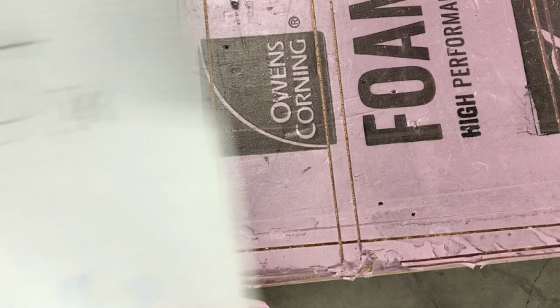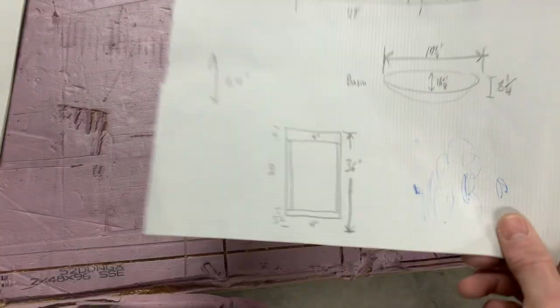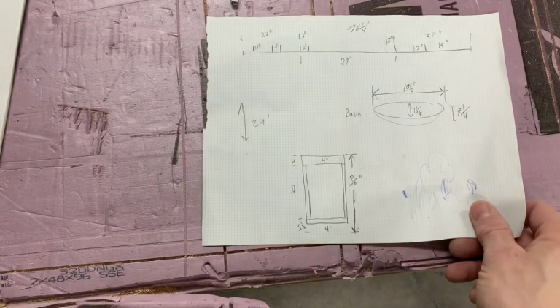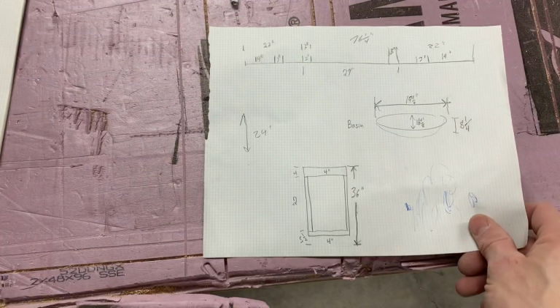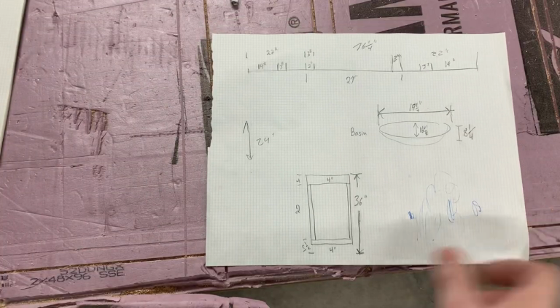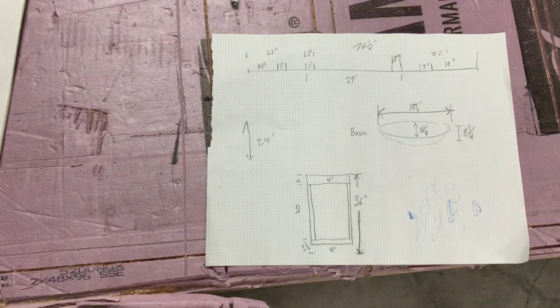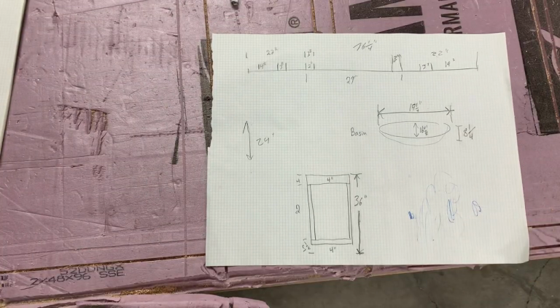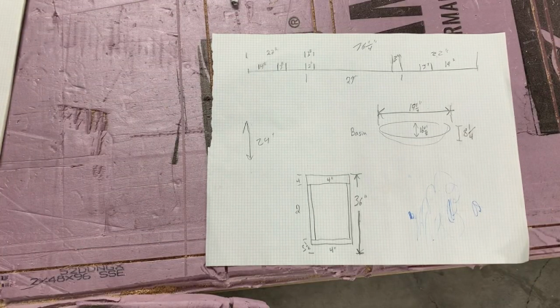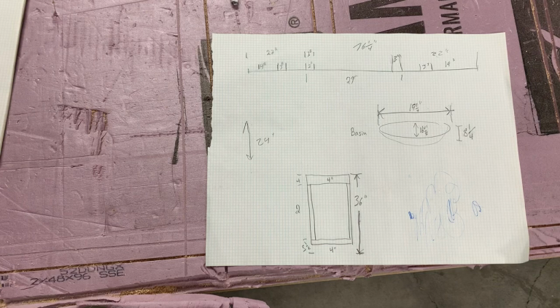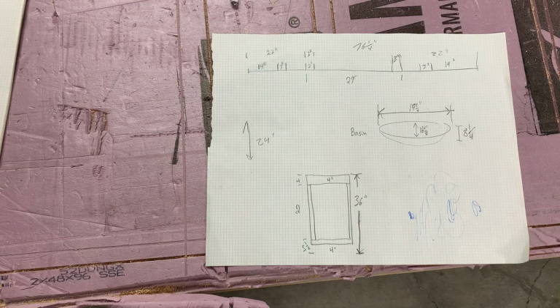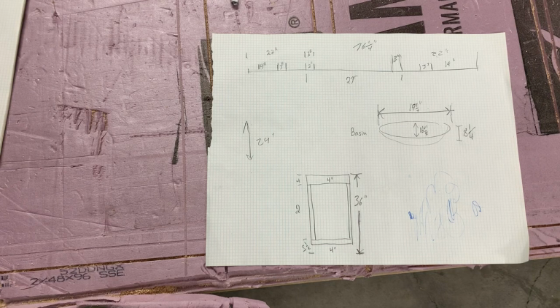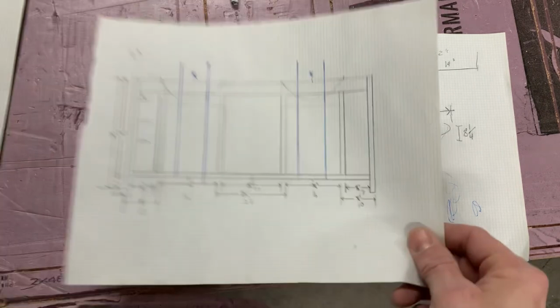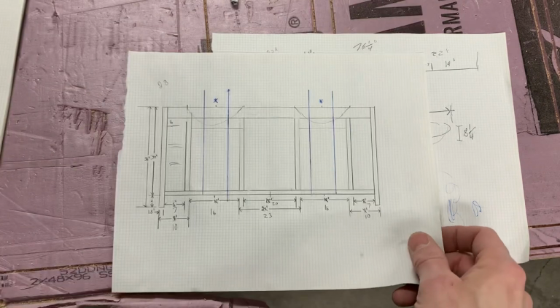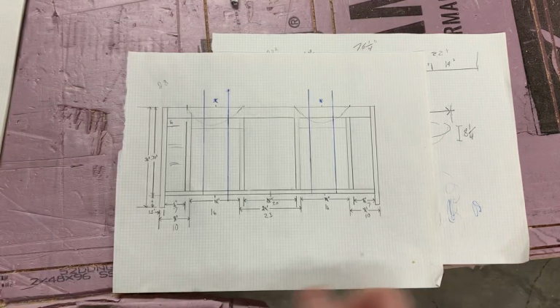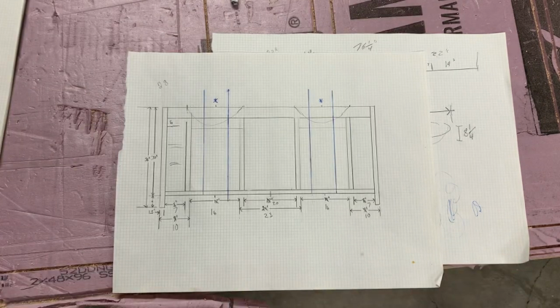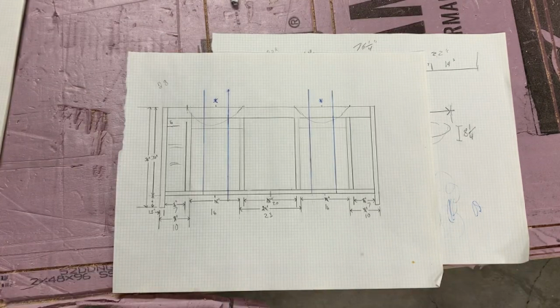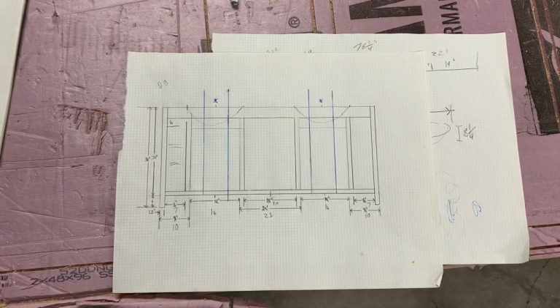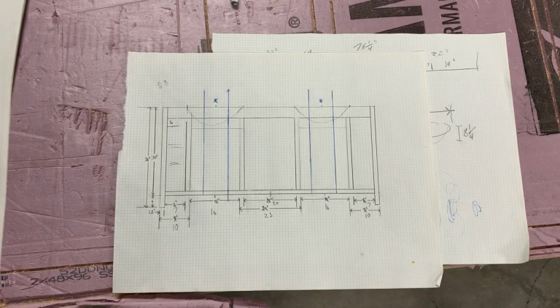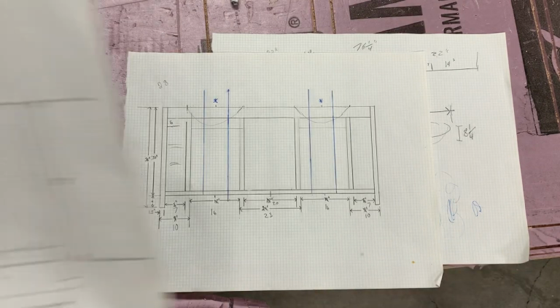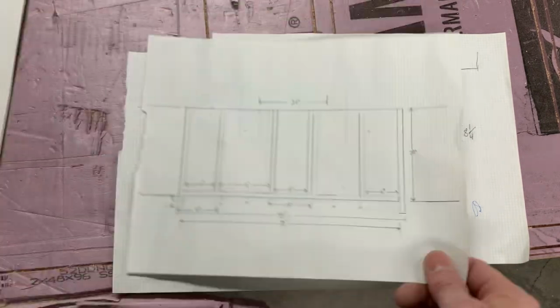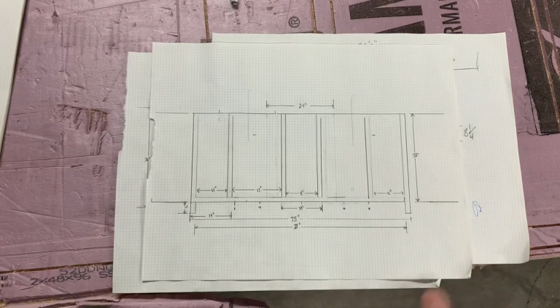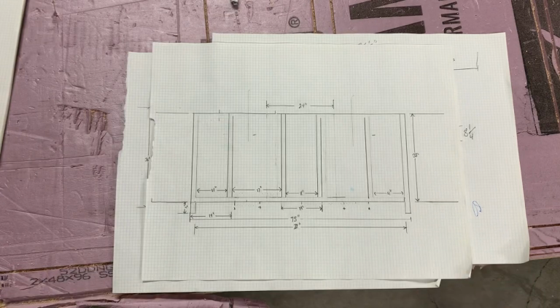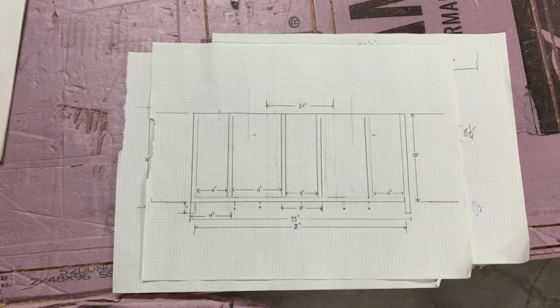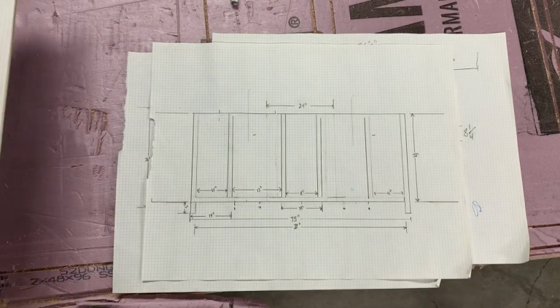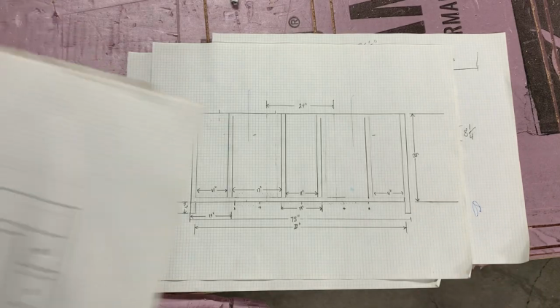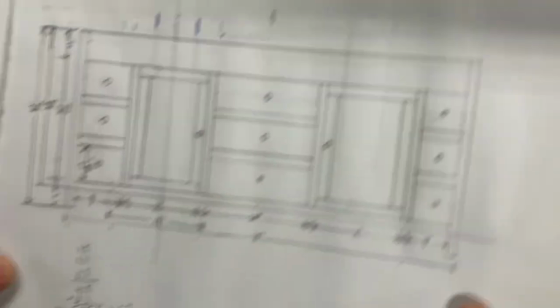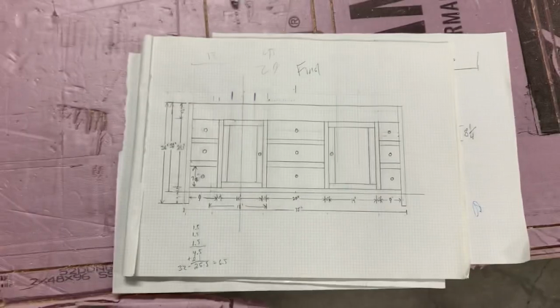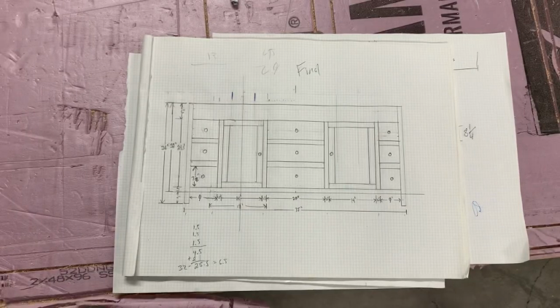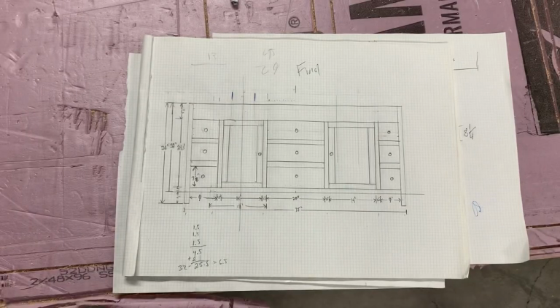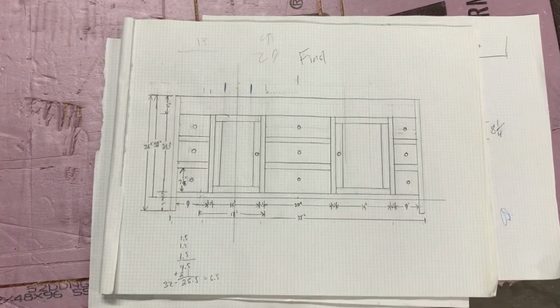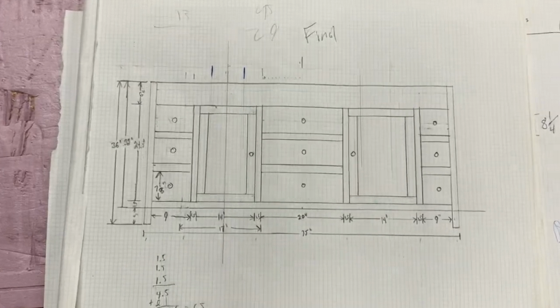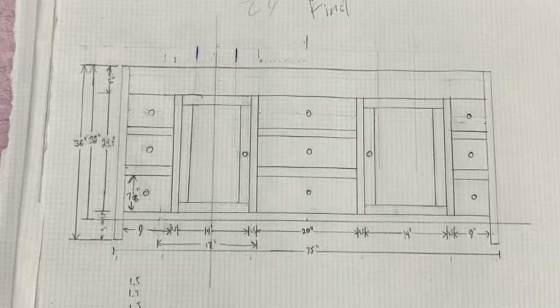I spent a good deal of time drawing this one out because I wanted to make sure everything was spaced perfectly. I wanted to maximize storage space, but I also needed to account for the plumbing. I also didn't precisely know how deep the sinks were going to go. This was my final design iteration.